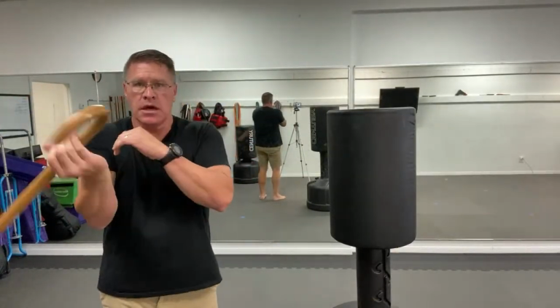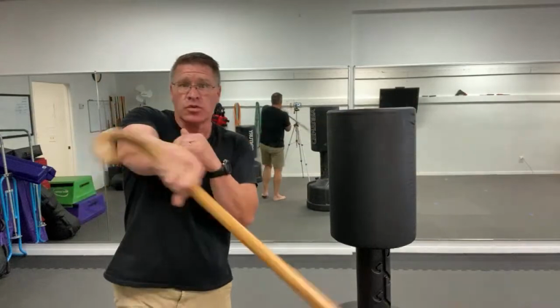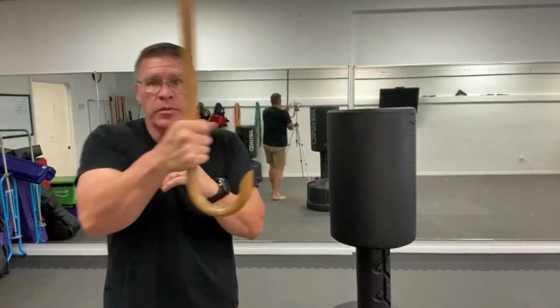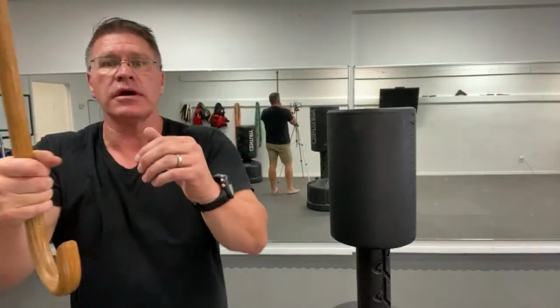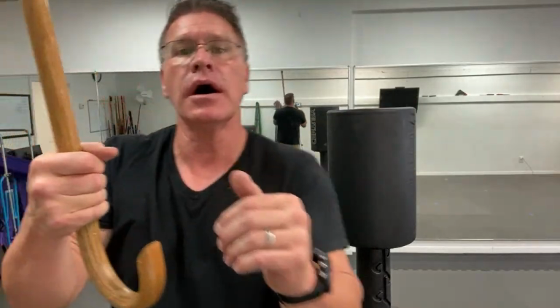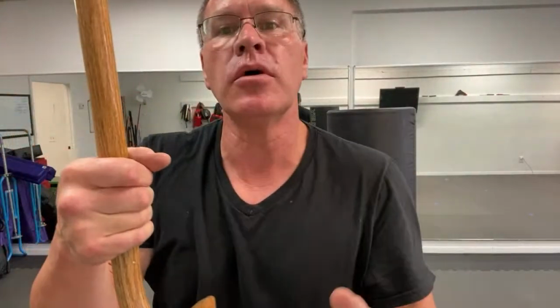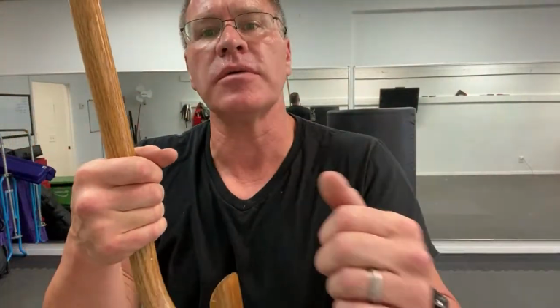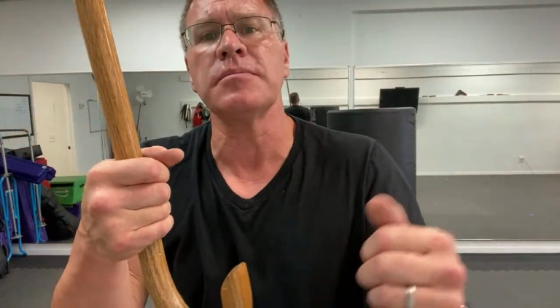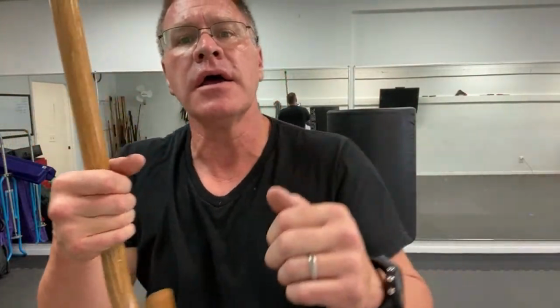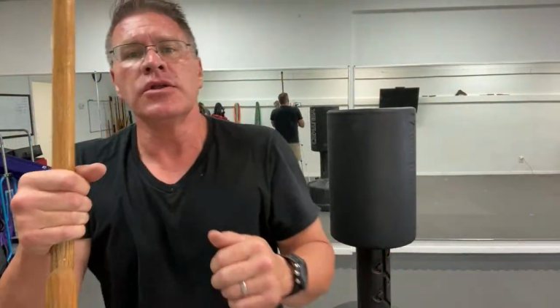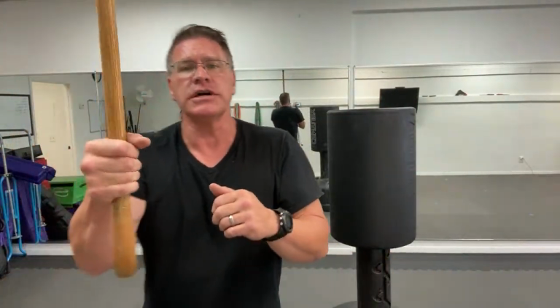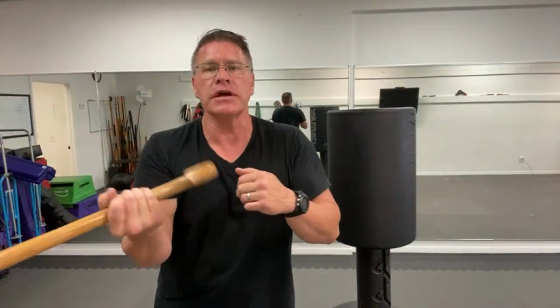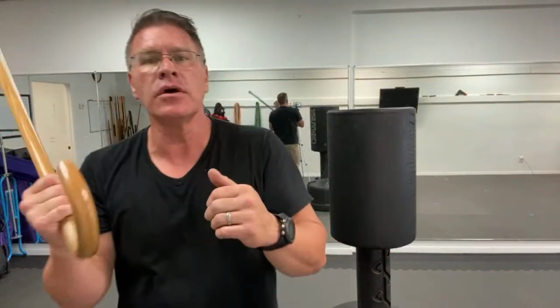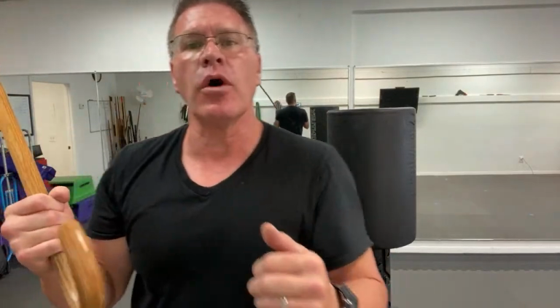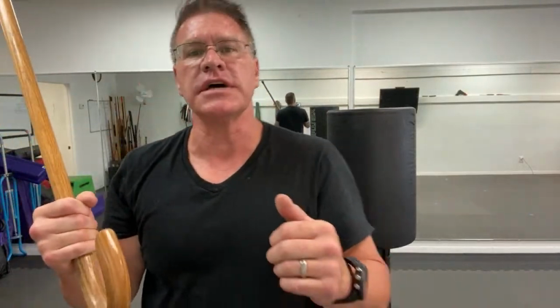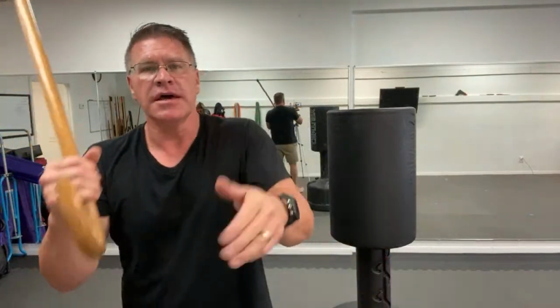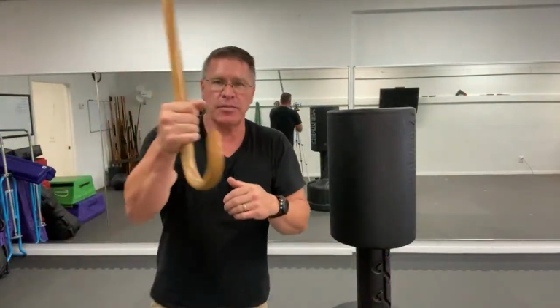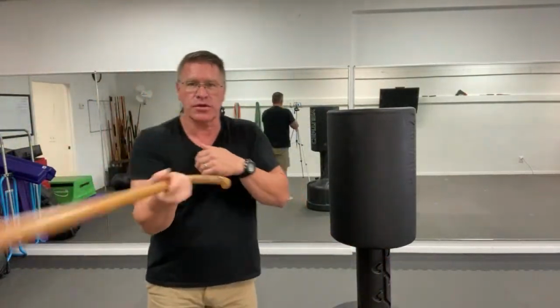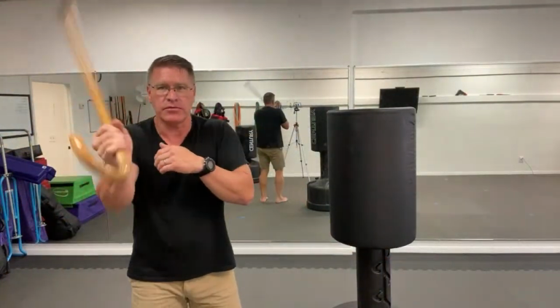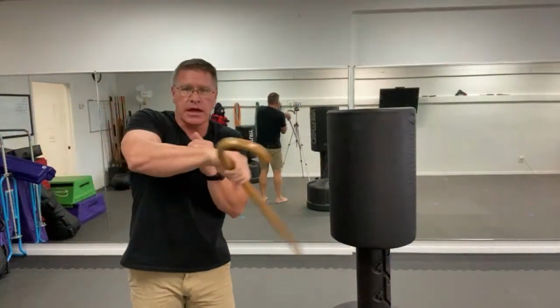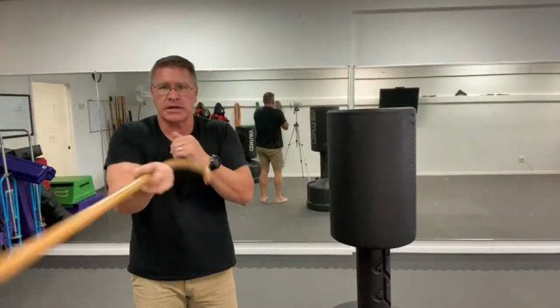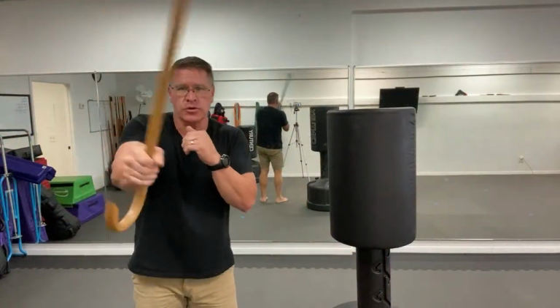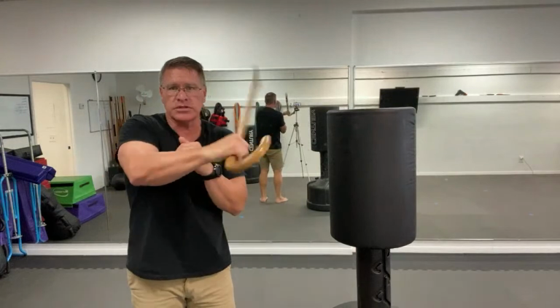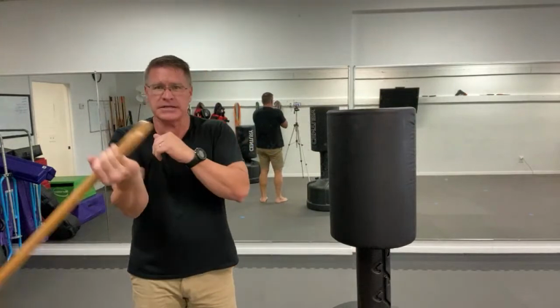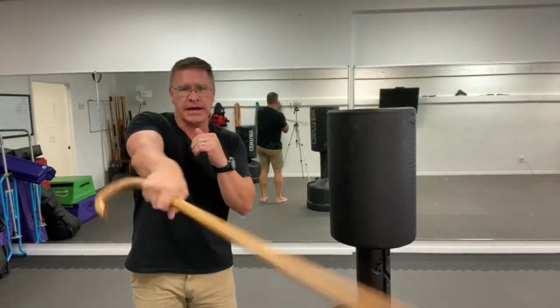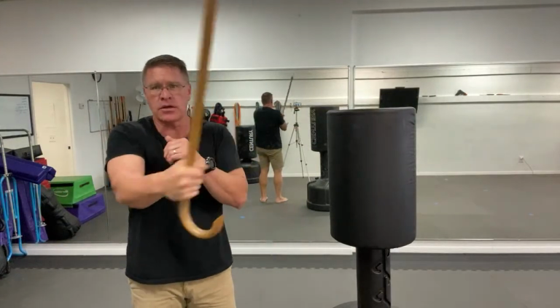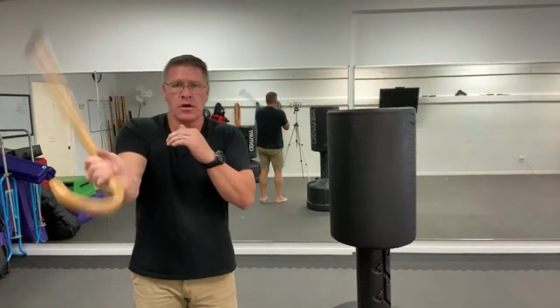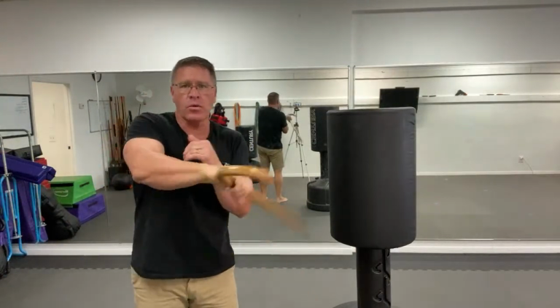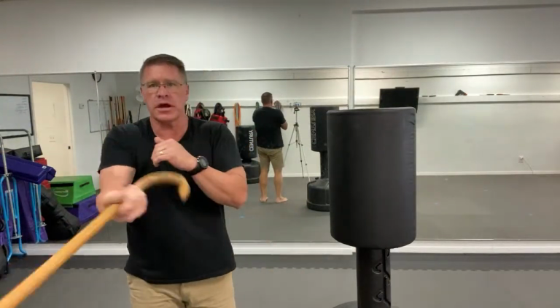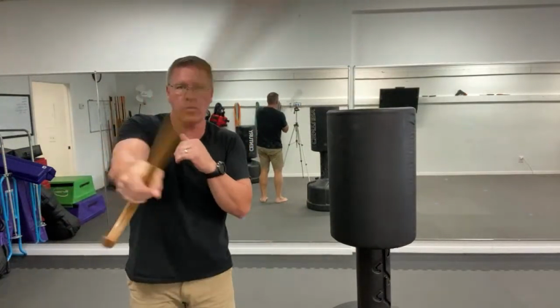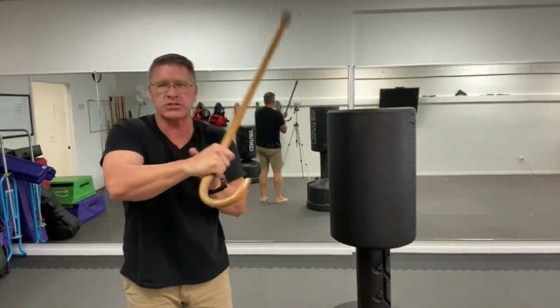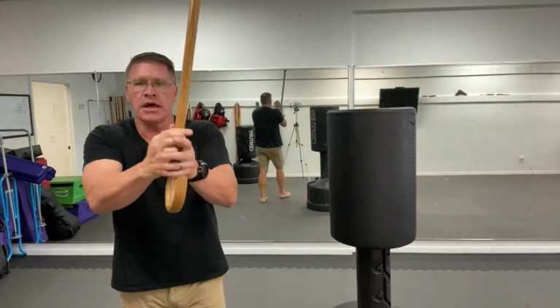You're going side to side while we're warming up. As someone commented: 'I'm an older gent working with a walking stick — you better clear out.' Amen, that's the truth.